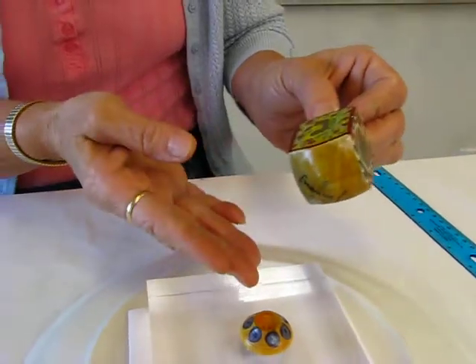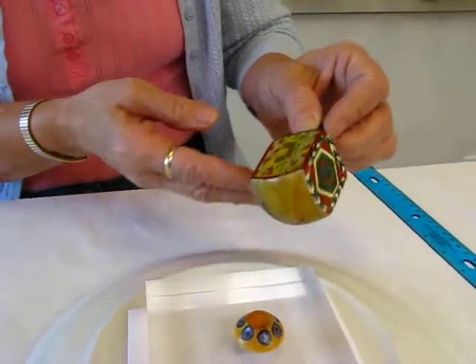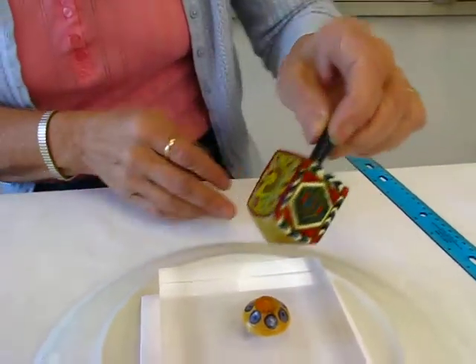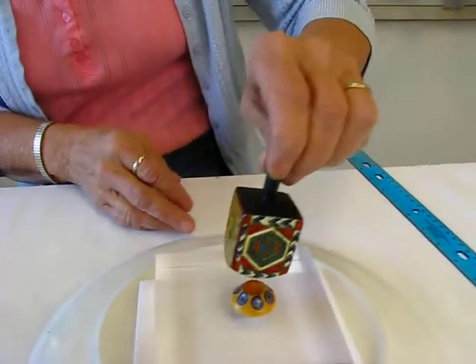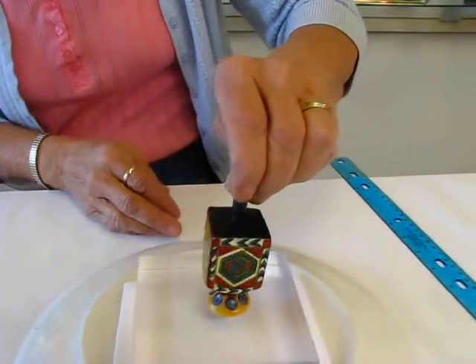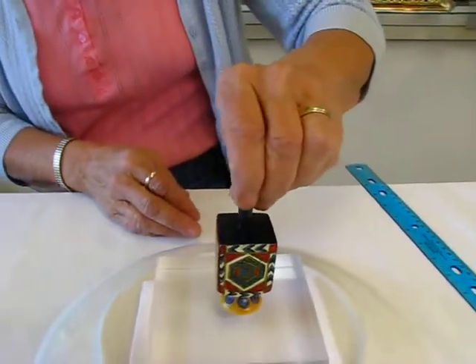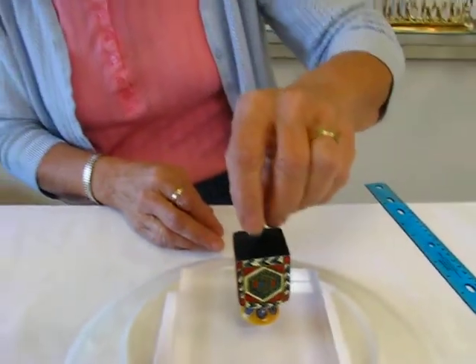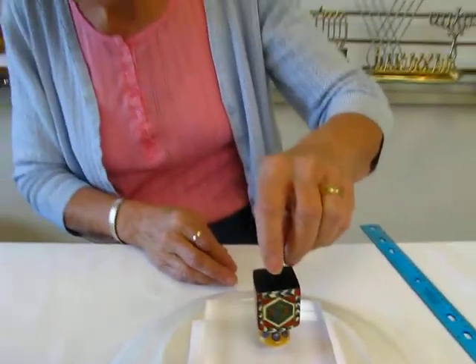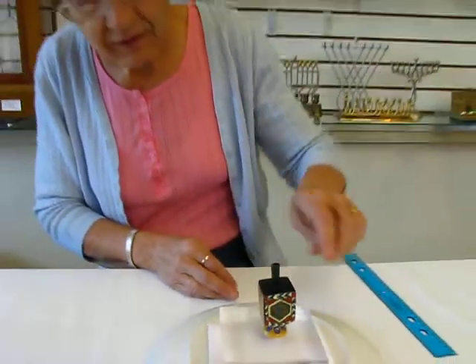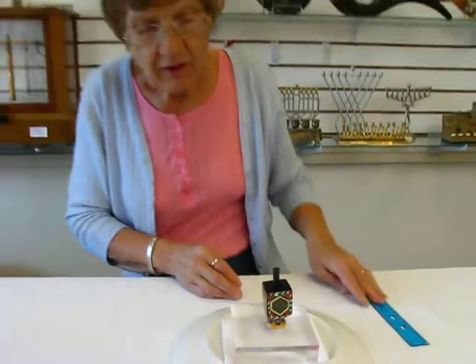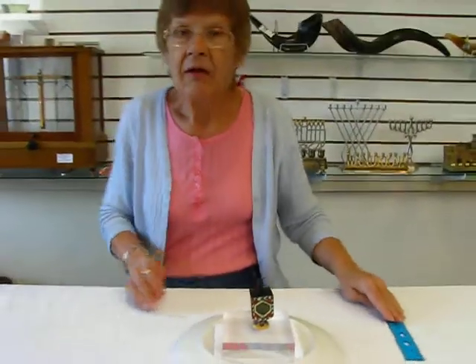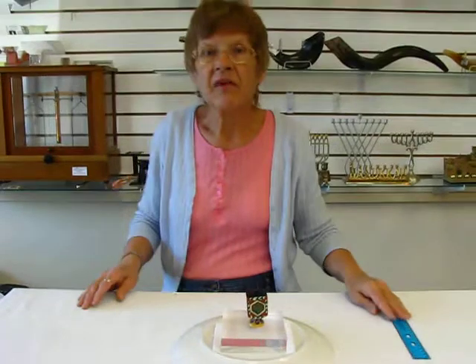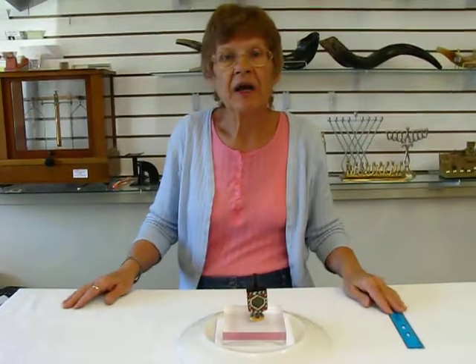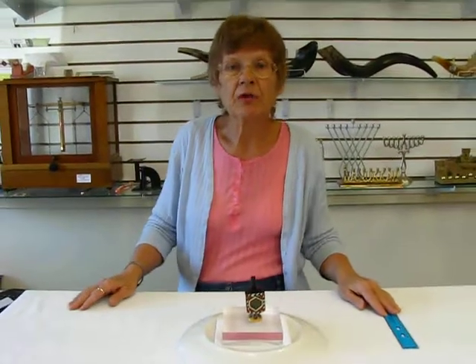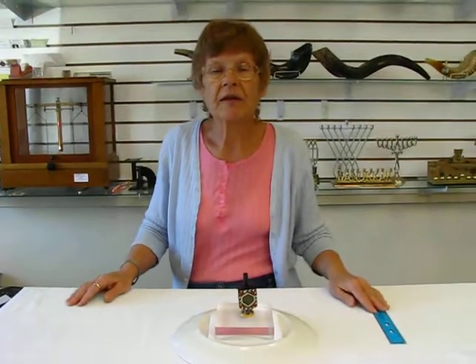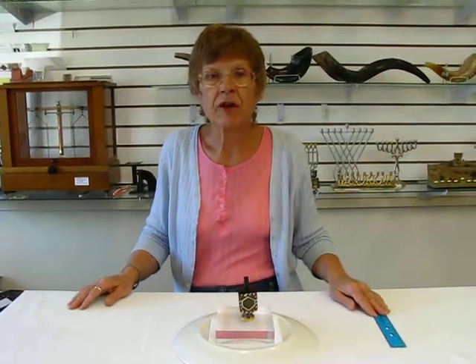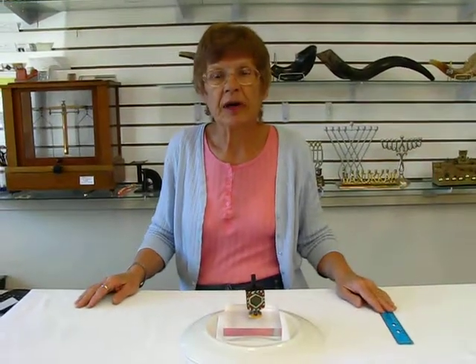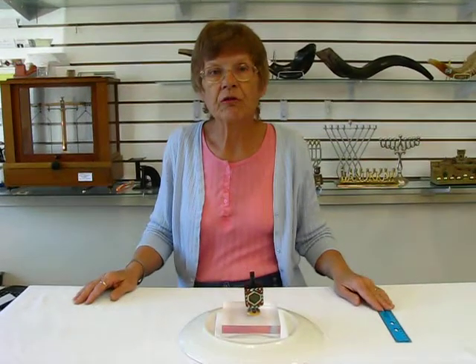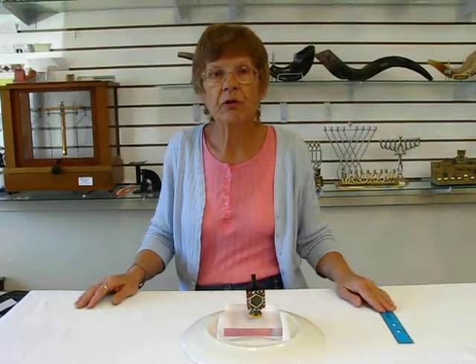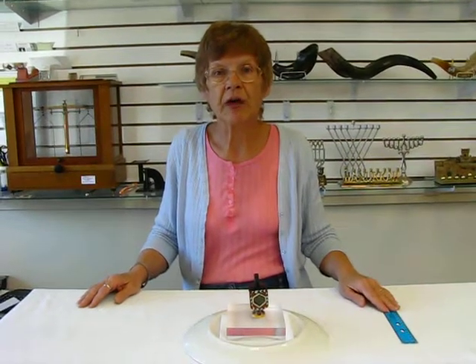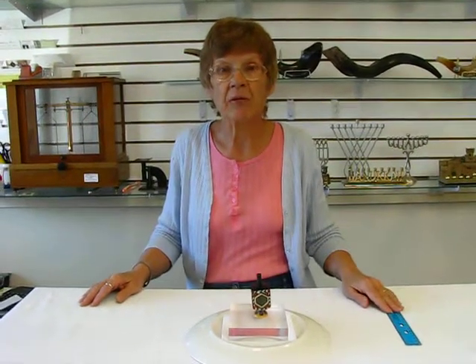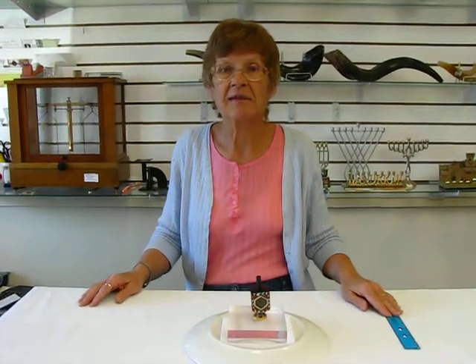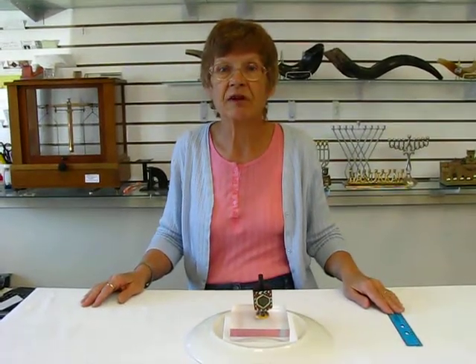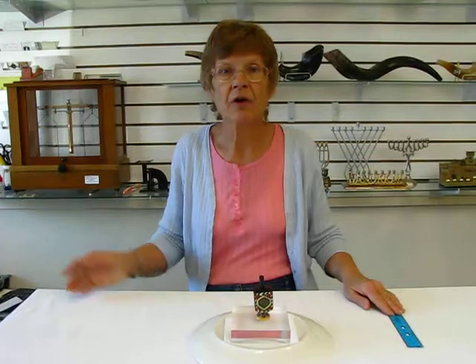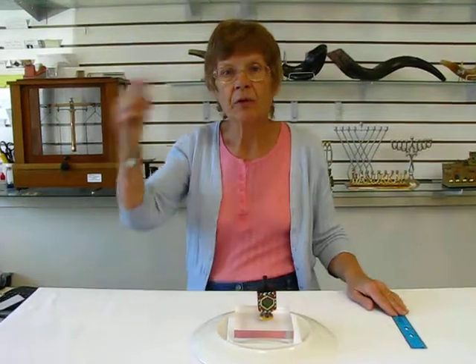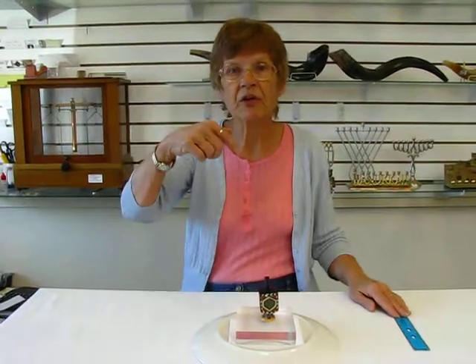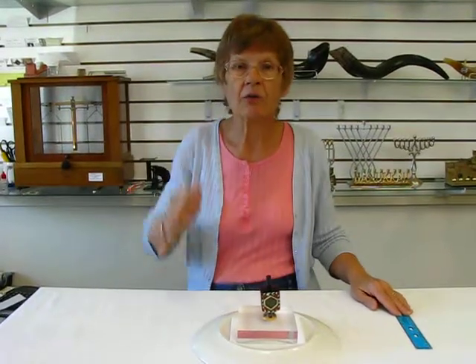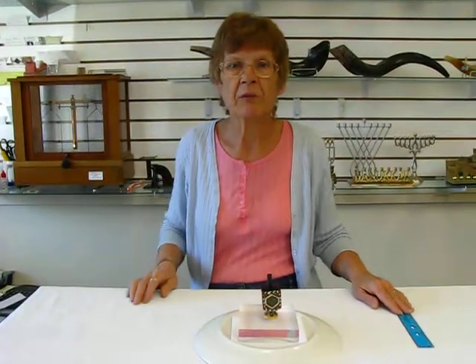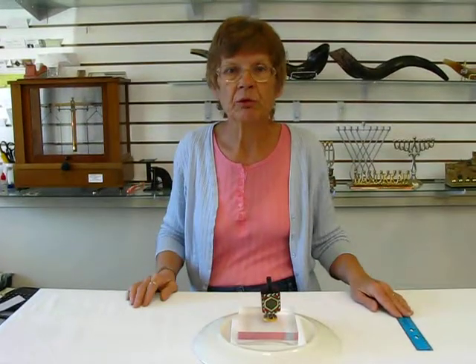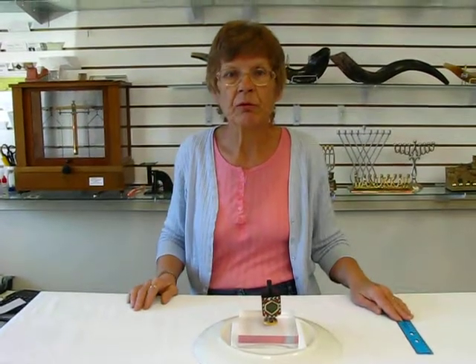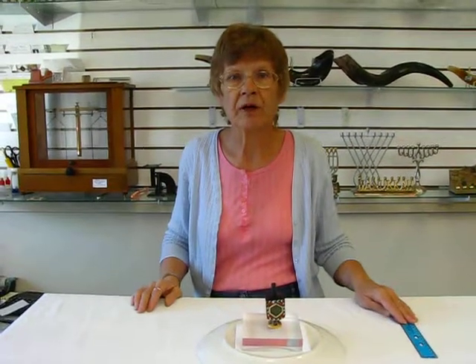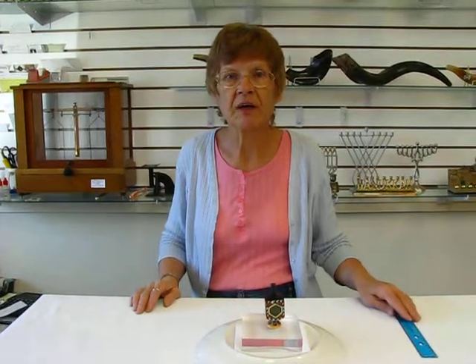Separate stand for the dreidel. This hand-painted wood dreidel is available at Erin's Jewish Books and Judaica in the holy city of Denver, or please check our drop-down menu below for ordering information.